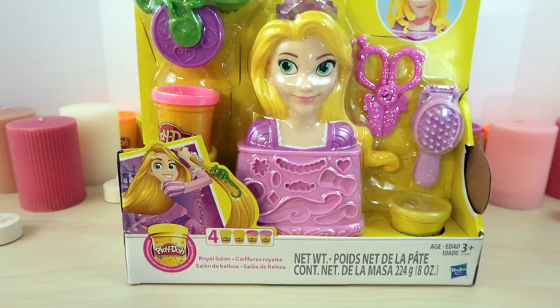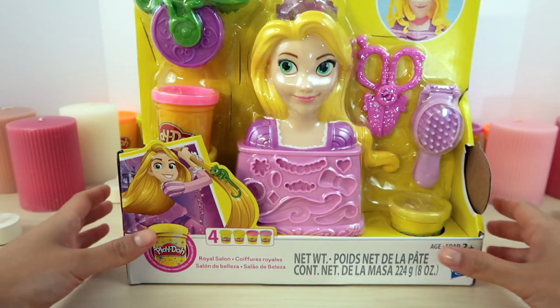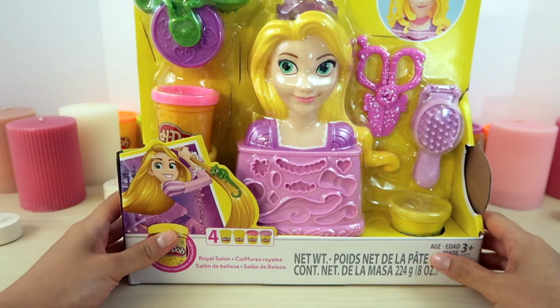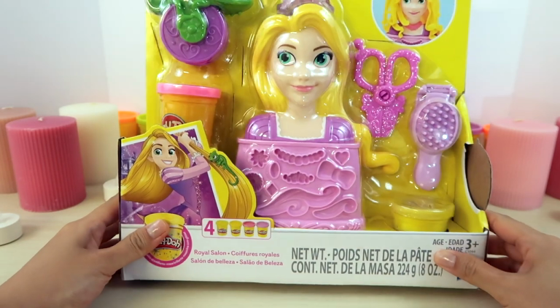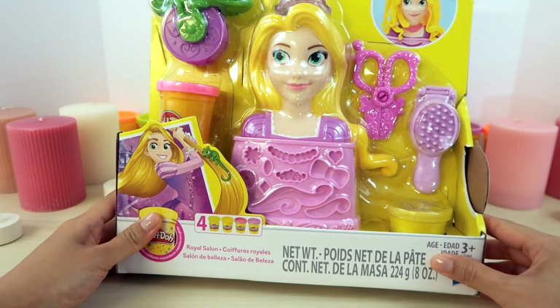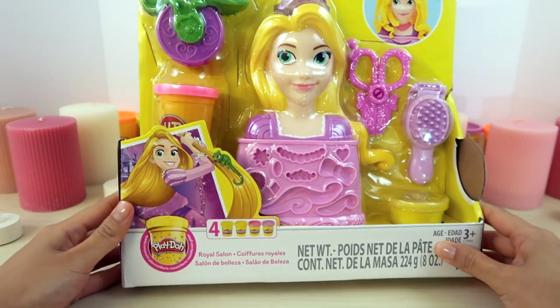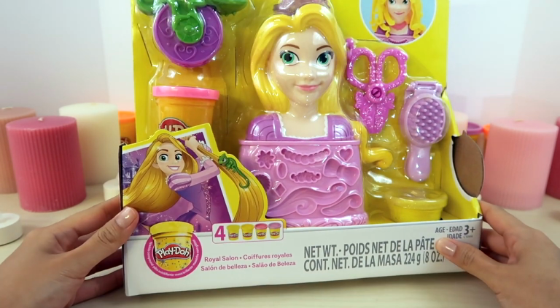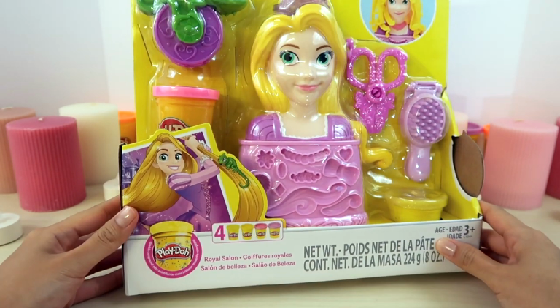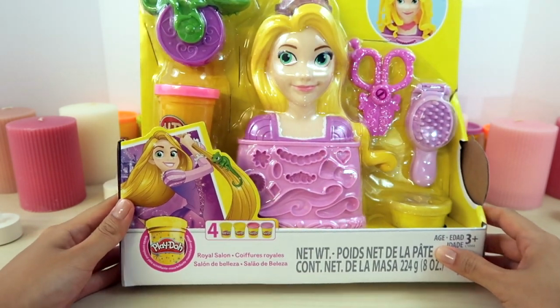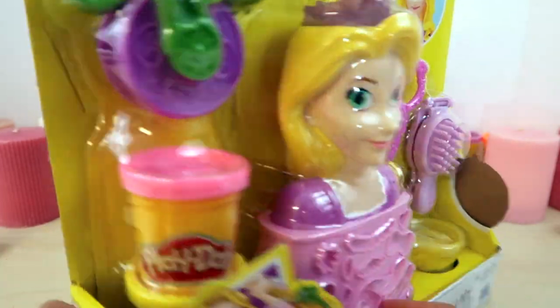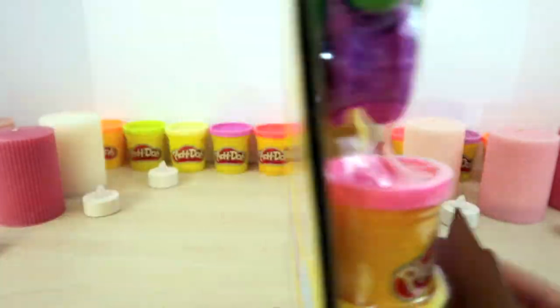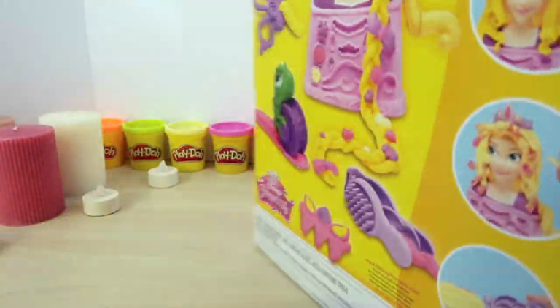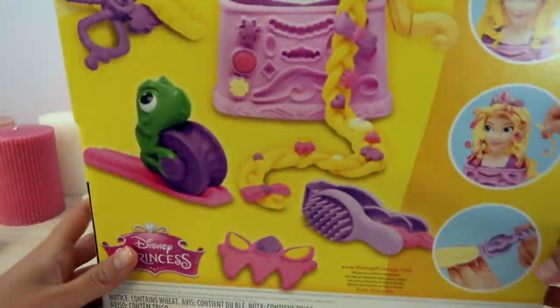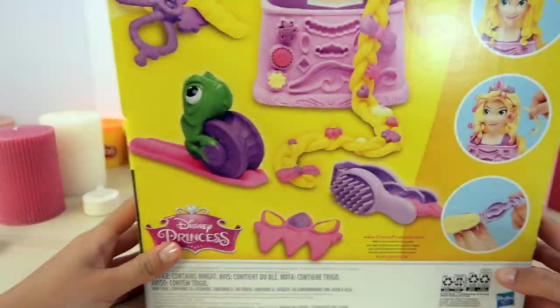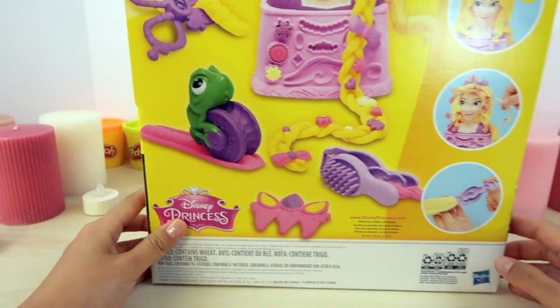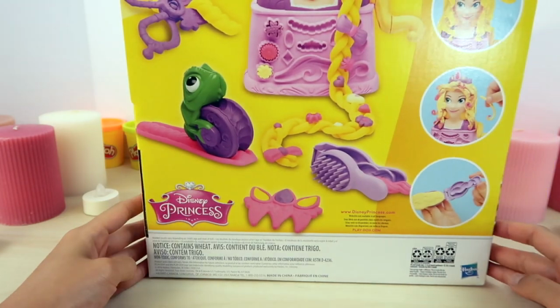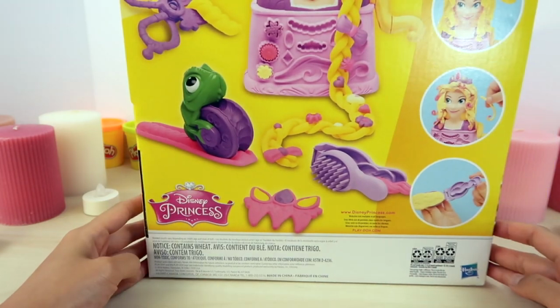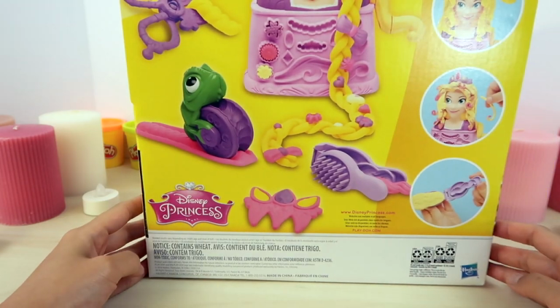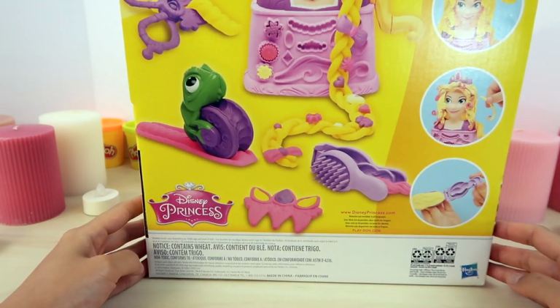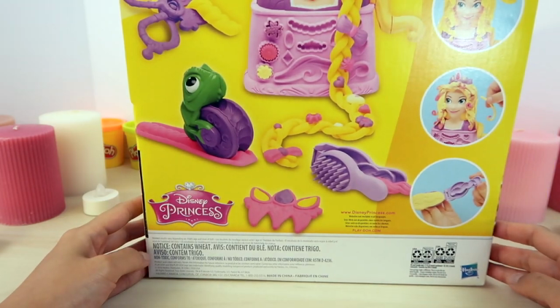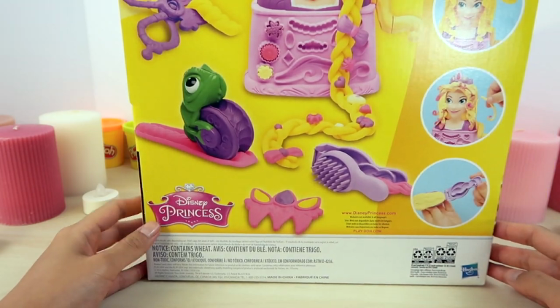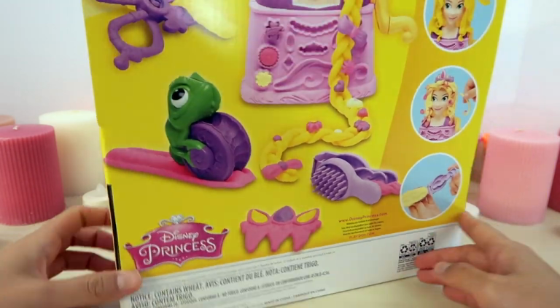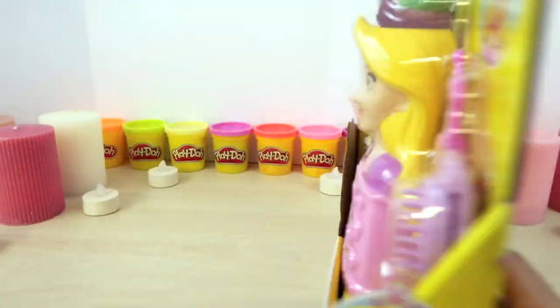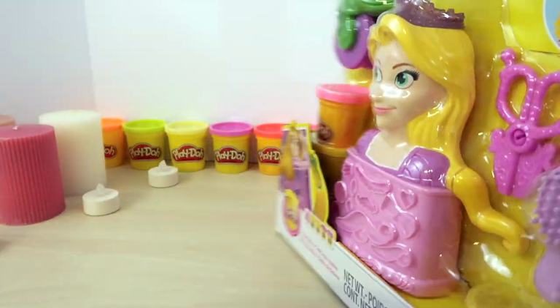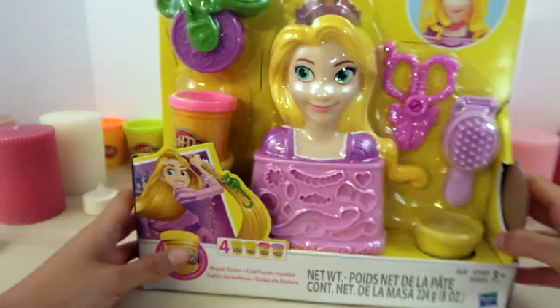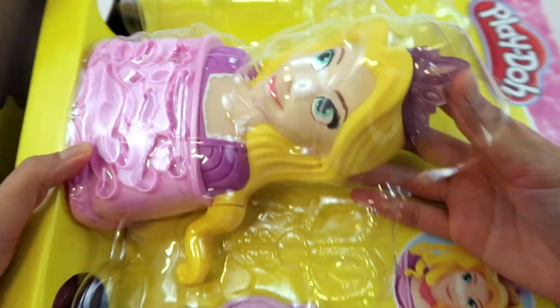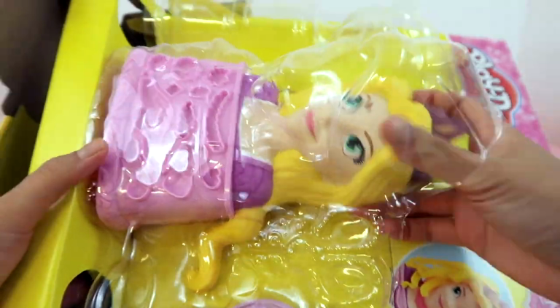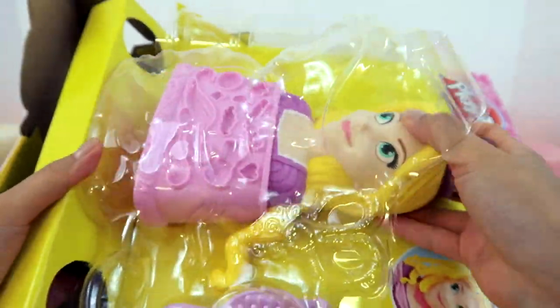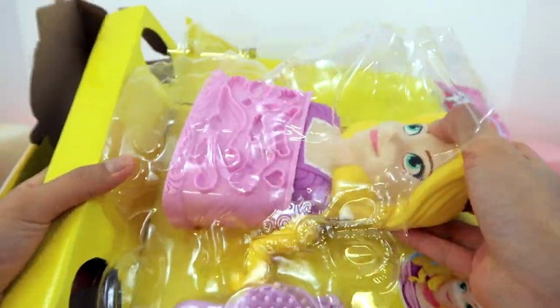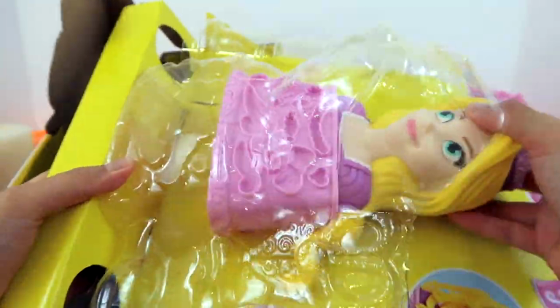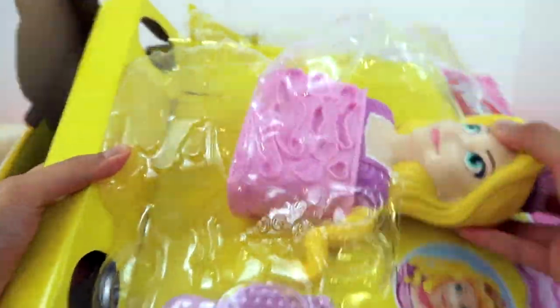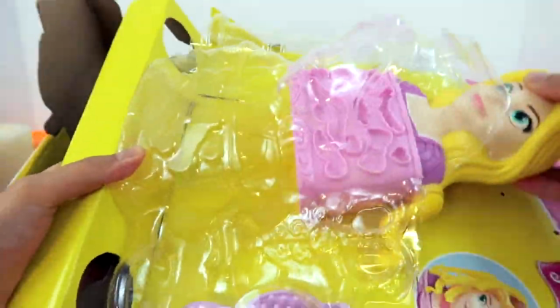Hi guys! Today, we're going to become a hair designer for one of the Disney princesses, Rapunzel, with this Play-Doh set. Let's open it right up!